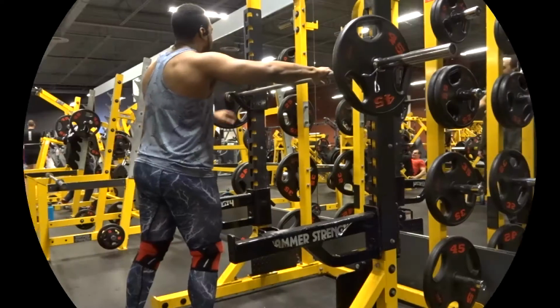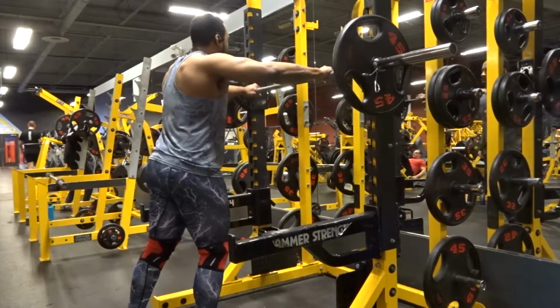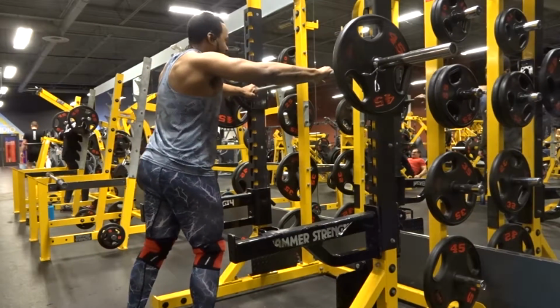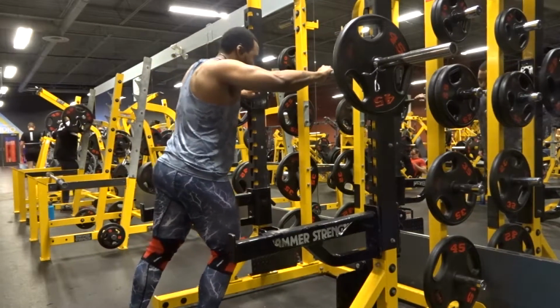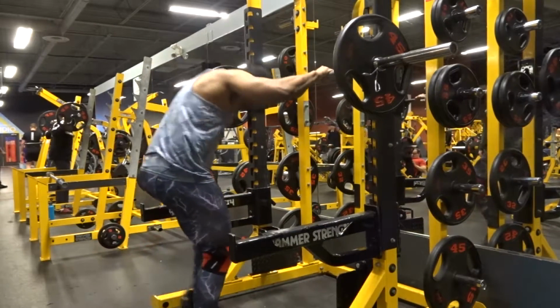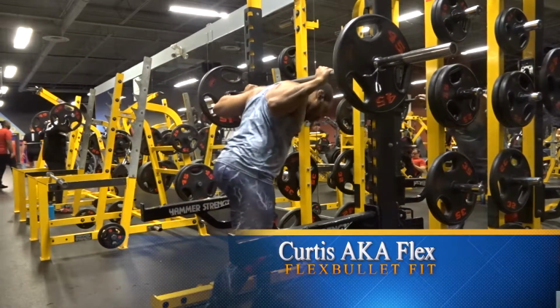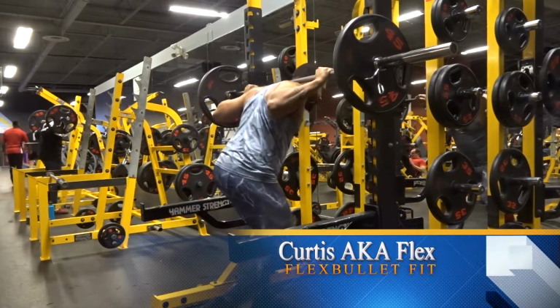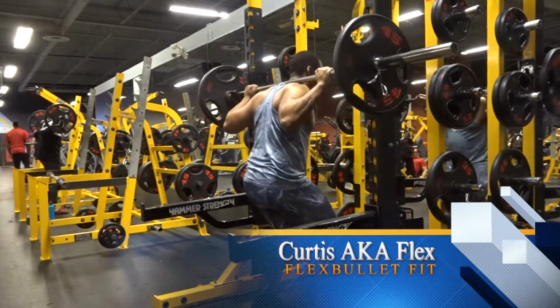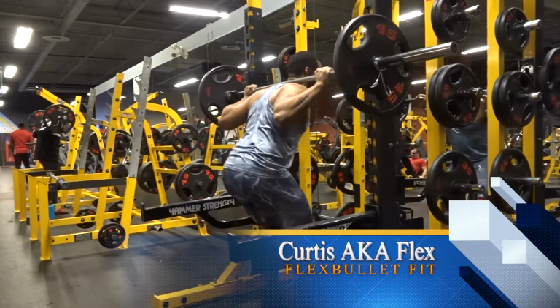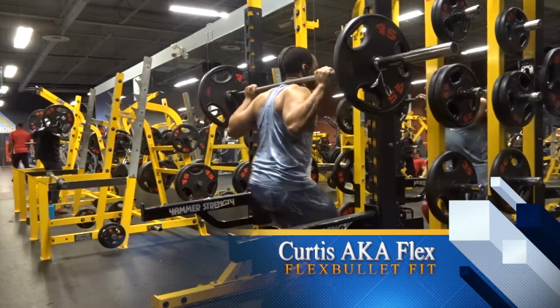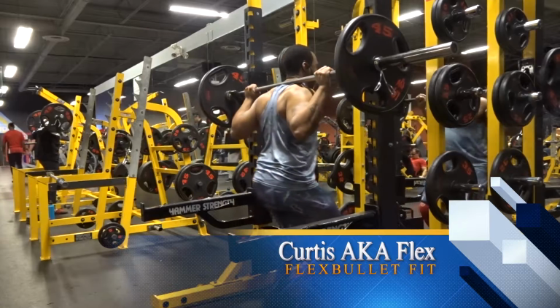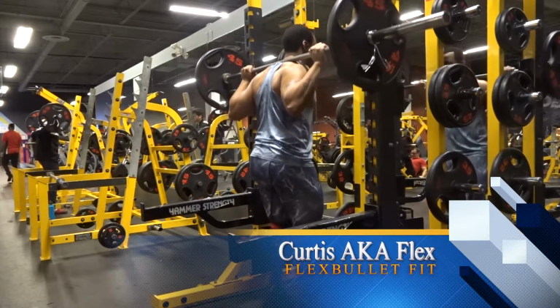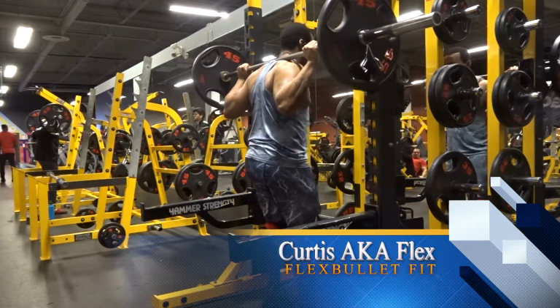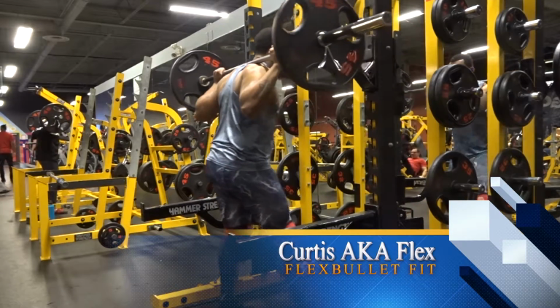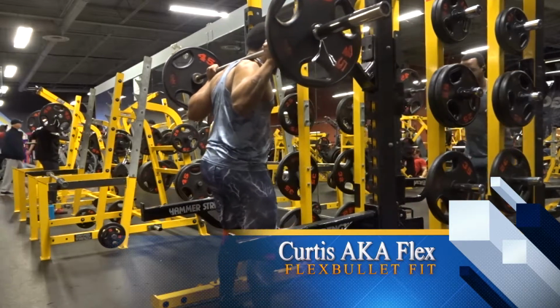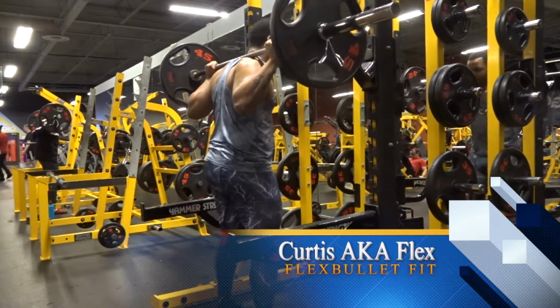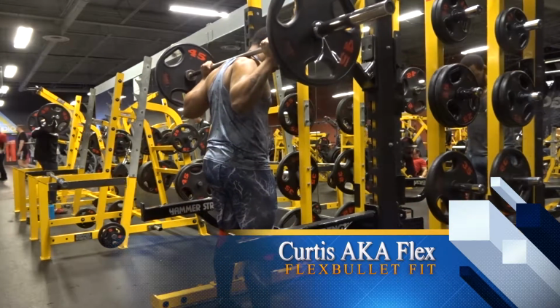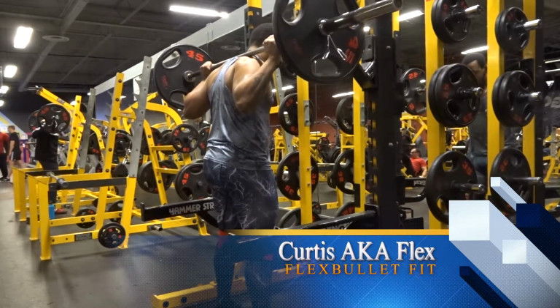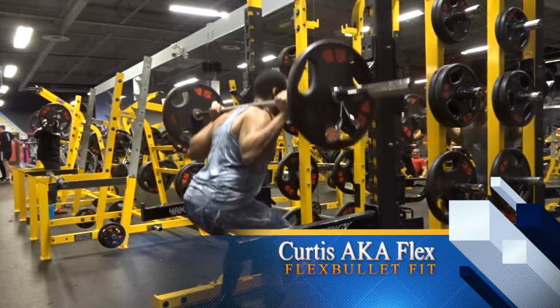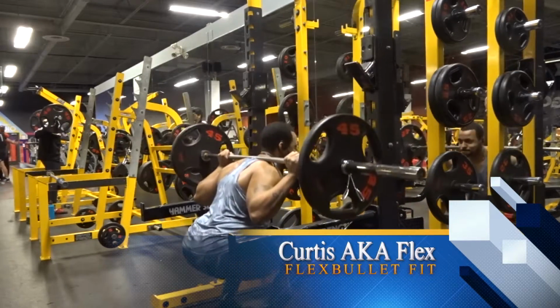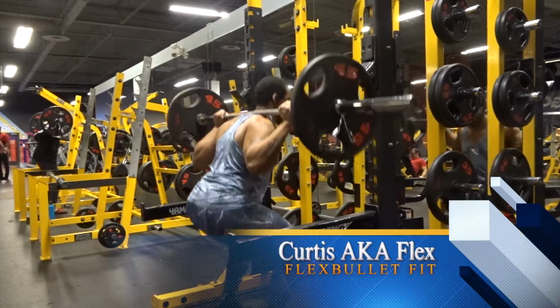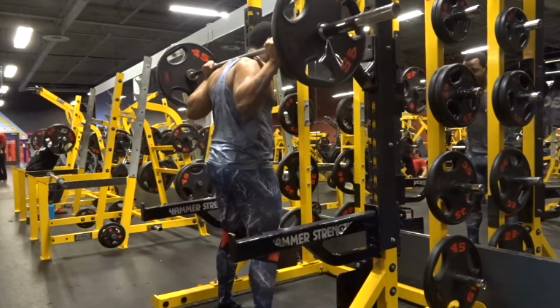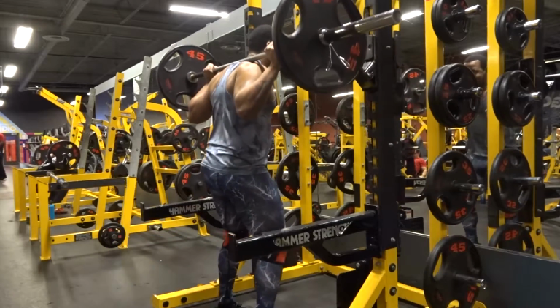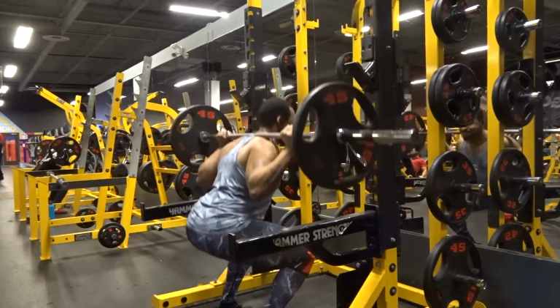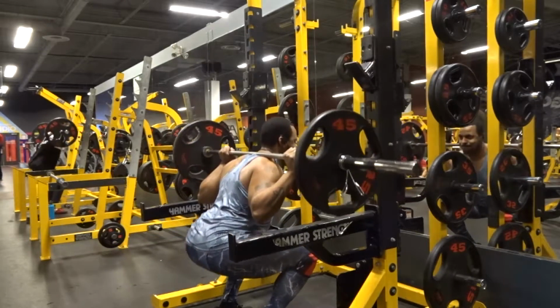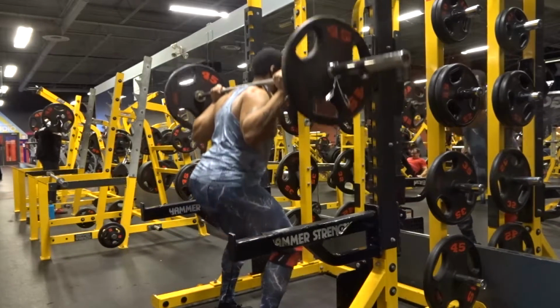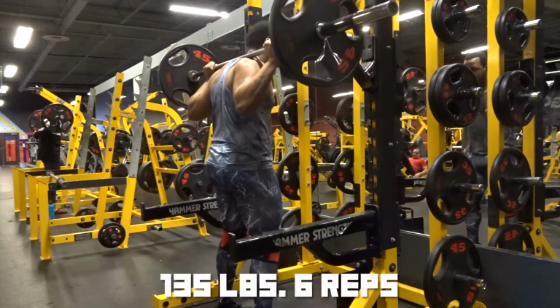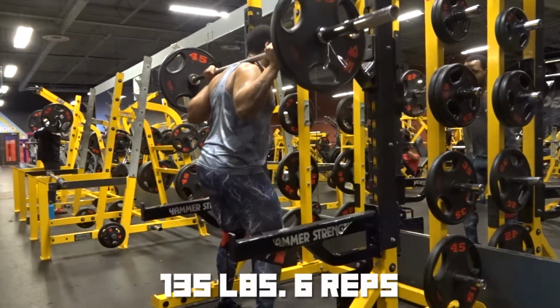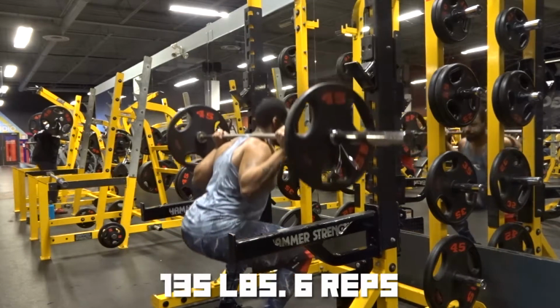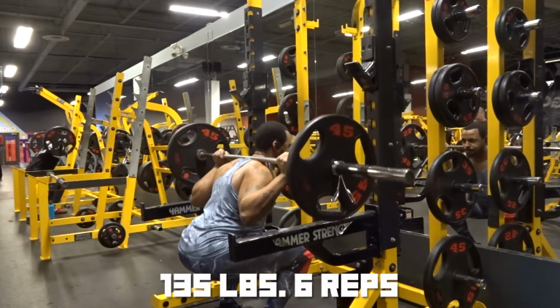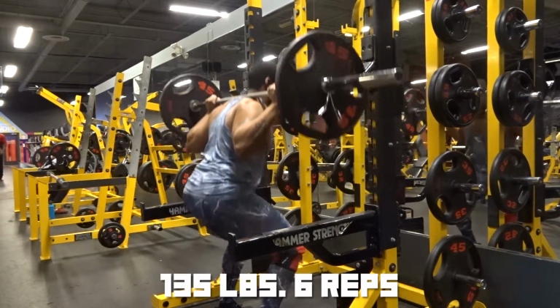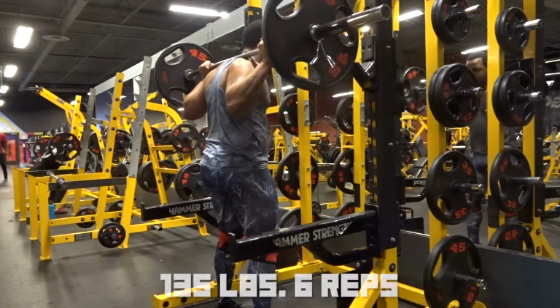What's good Flex Nation, it's your boy Curtis. Today I'm giving you guys a rundown of all my light day lifts straight from the squats, the bench, and the deadlift.